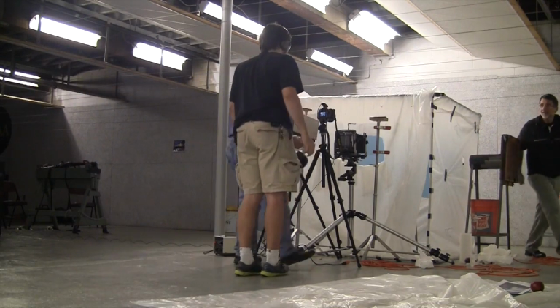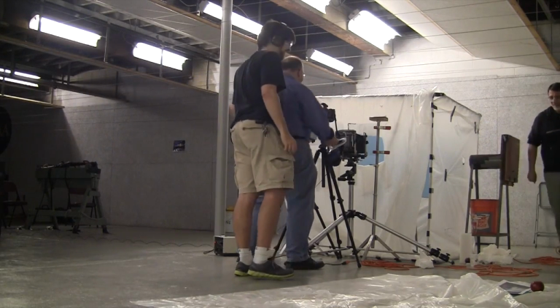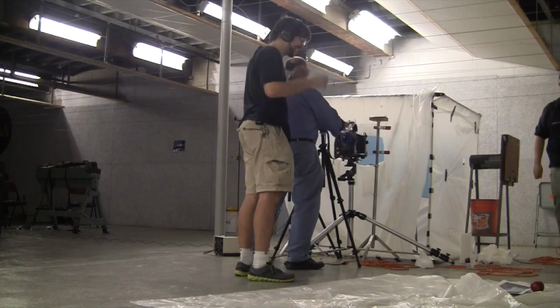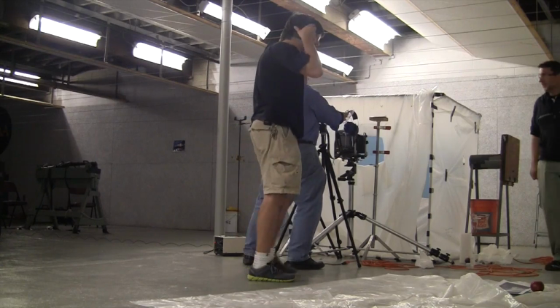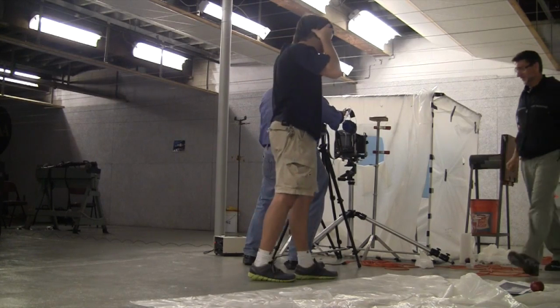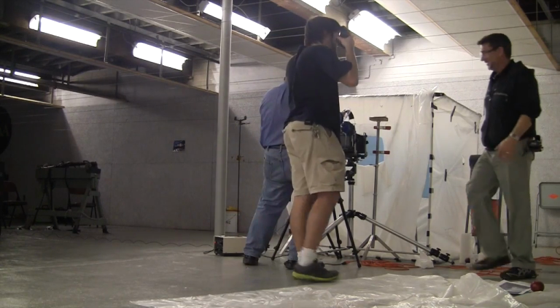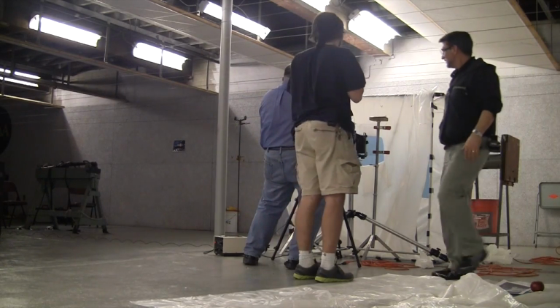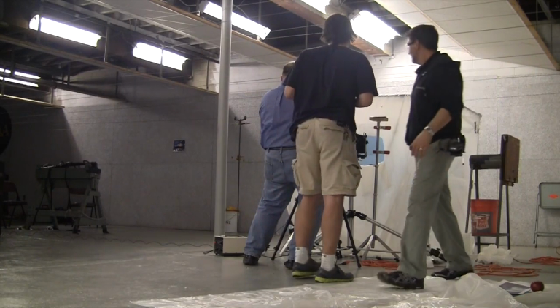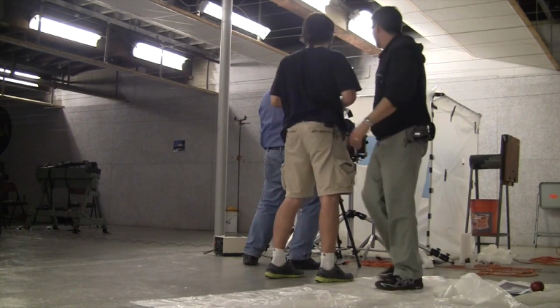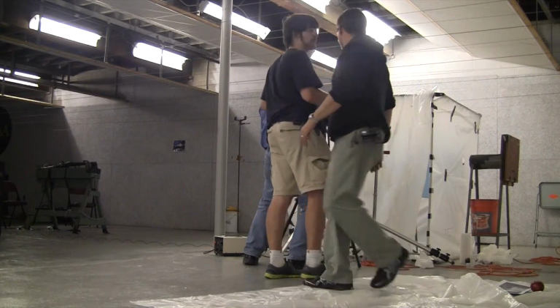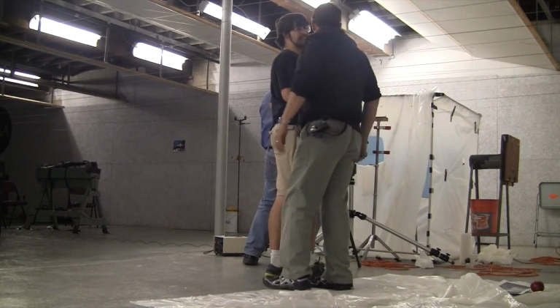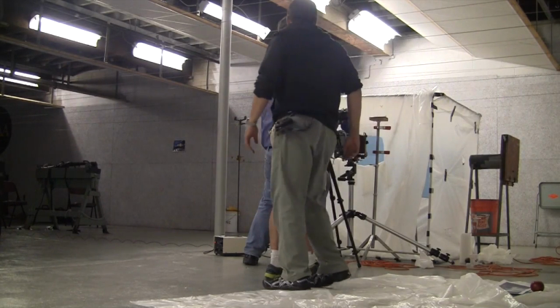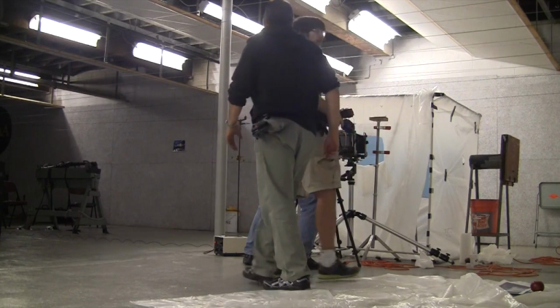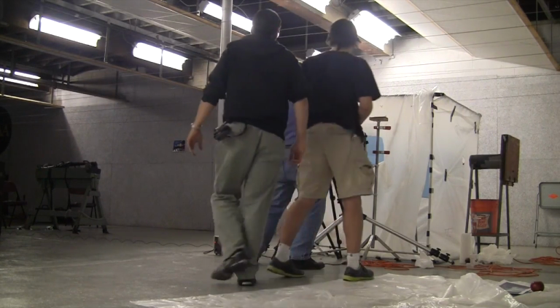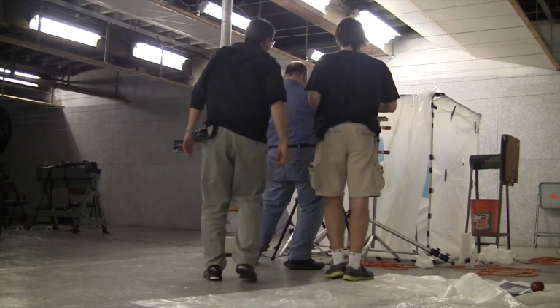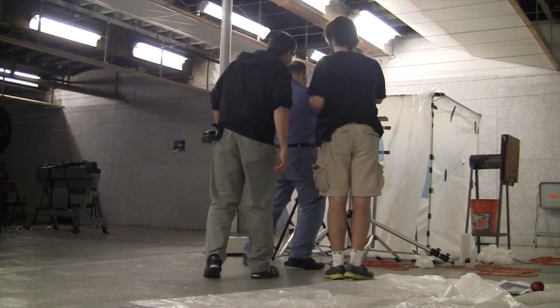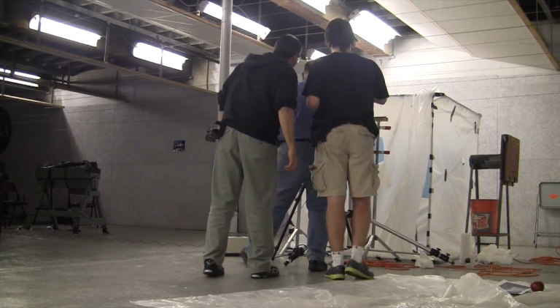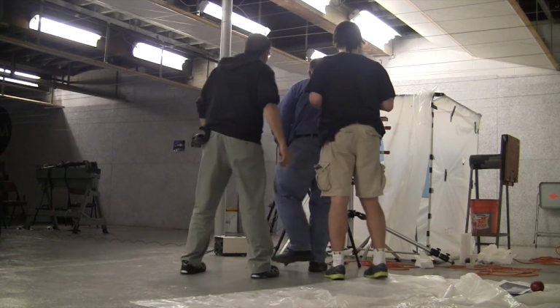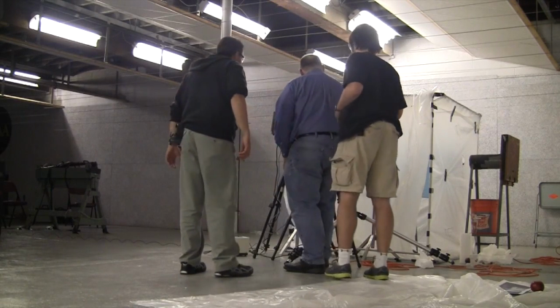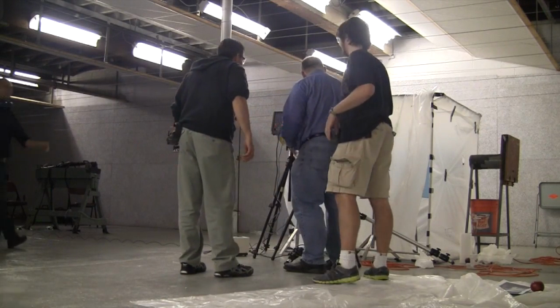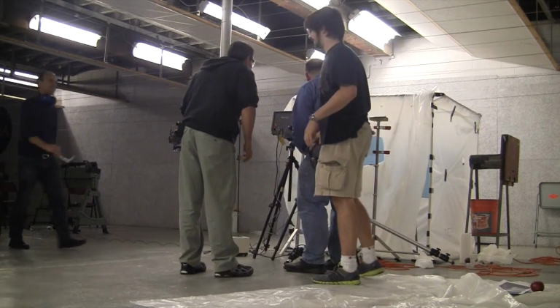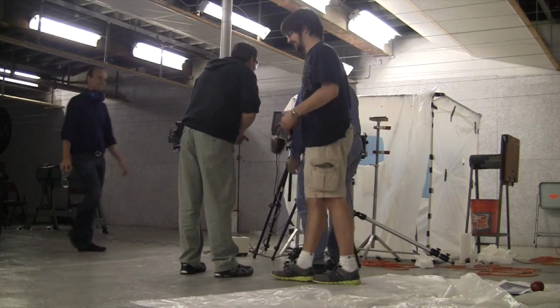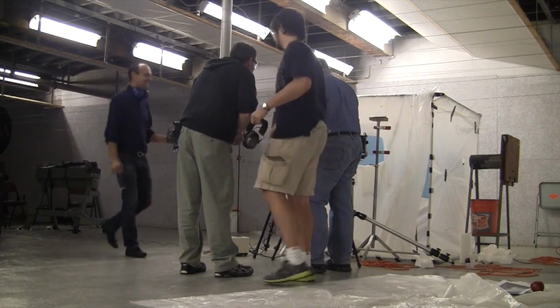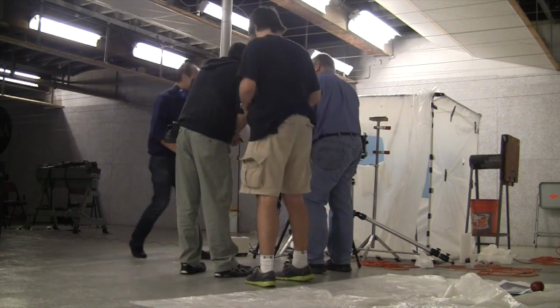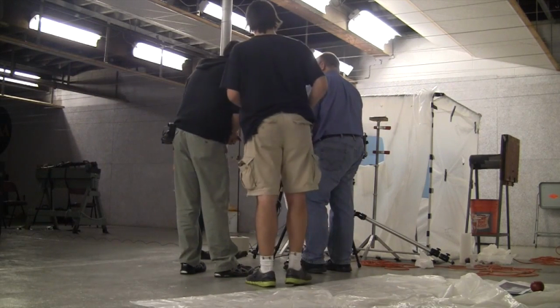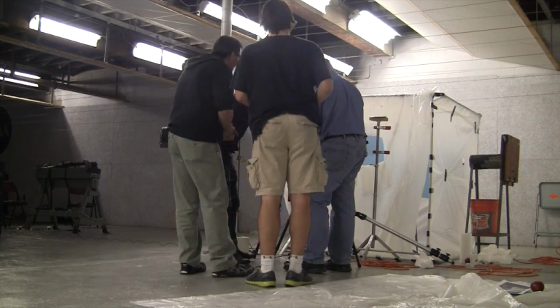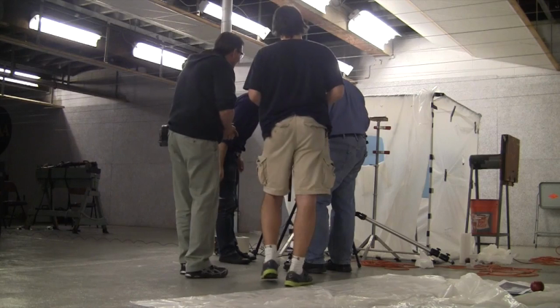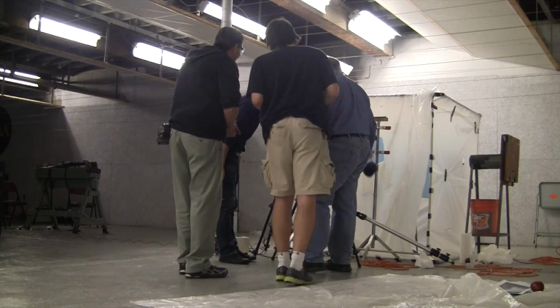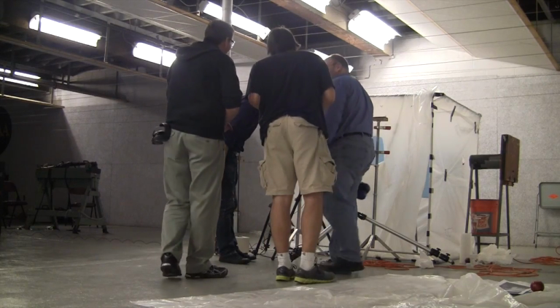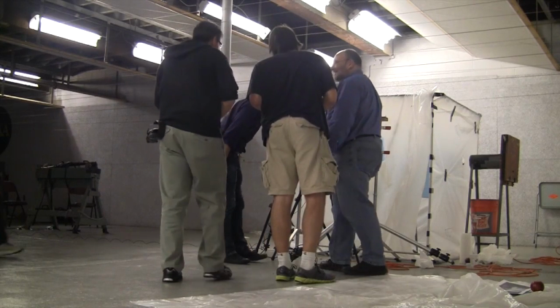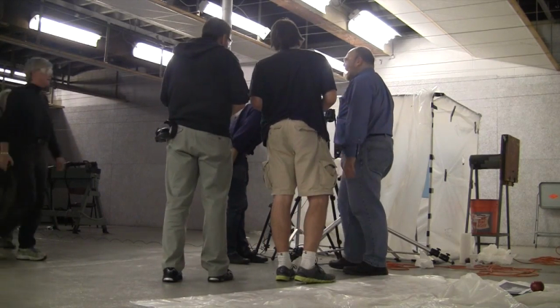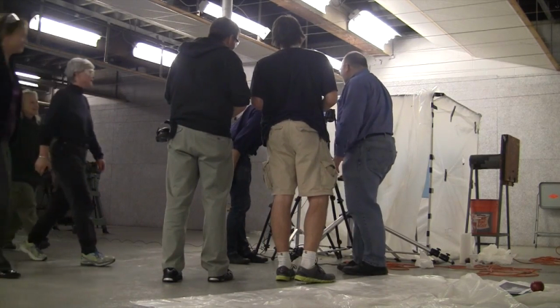Oh, wow! Look at that! There's no more. One hour clock.